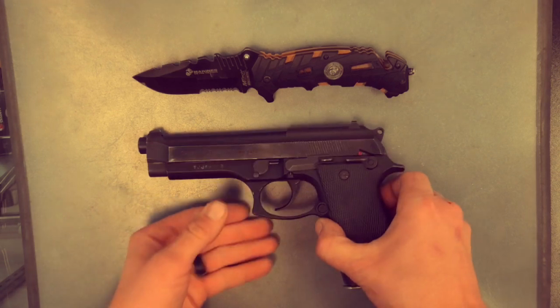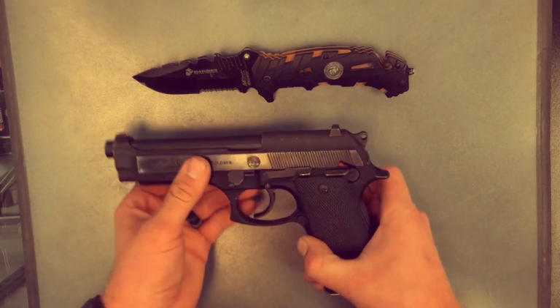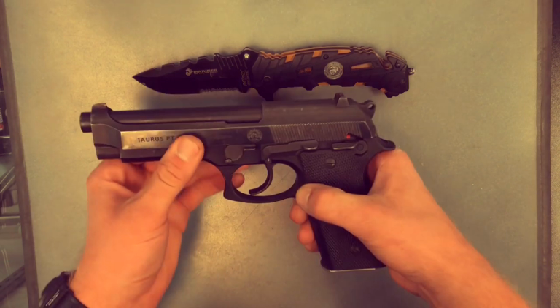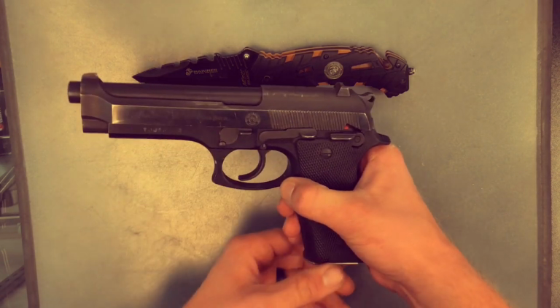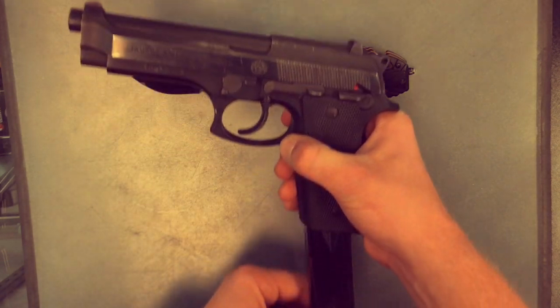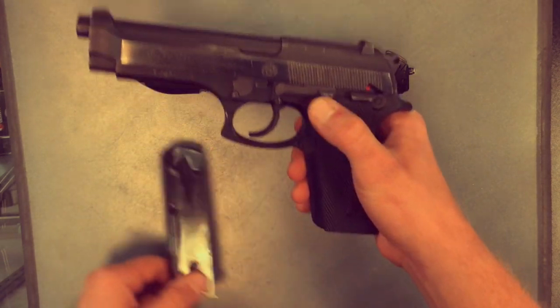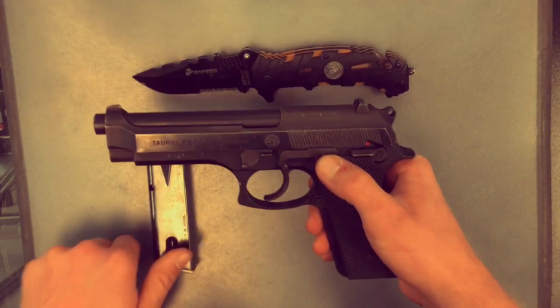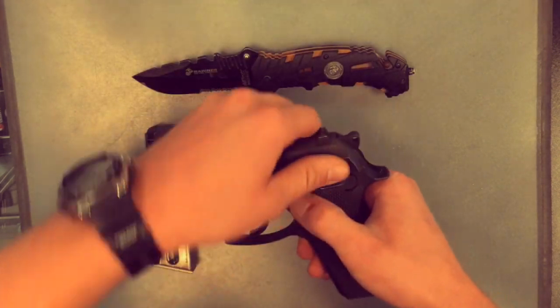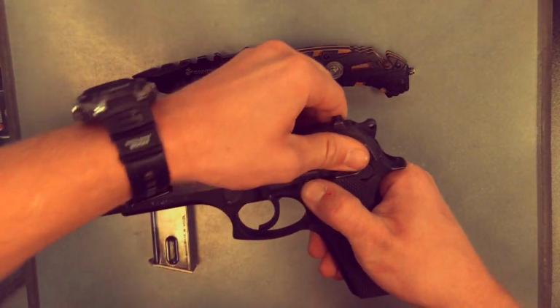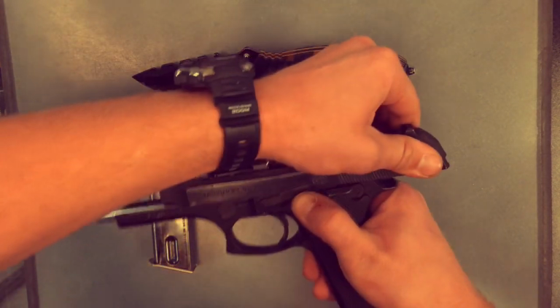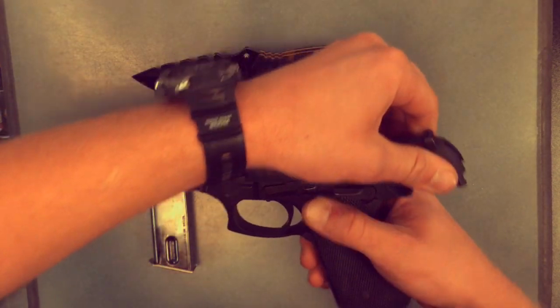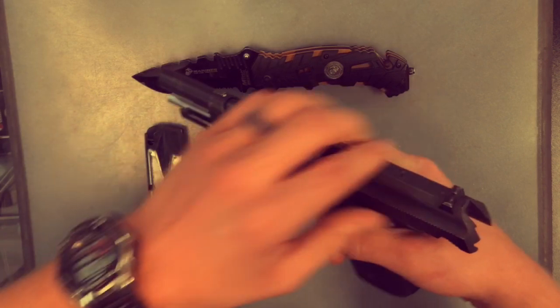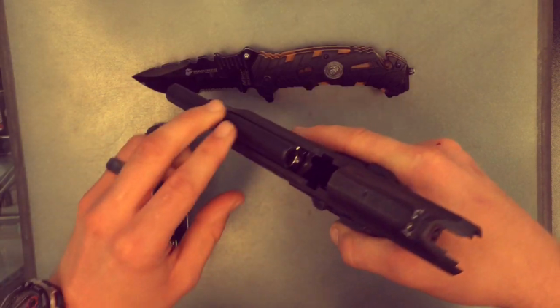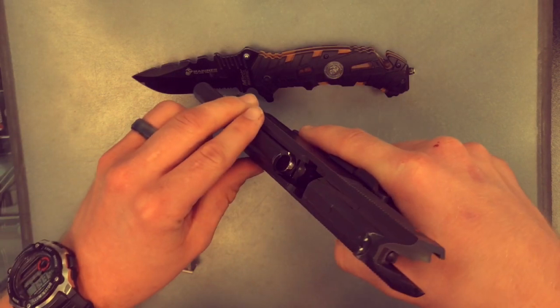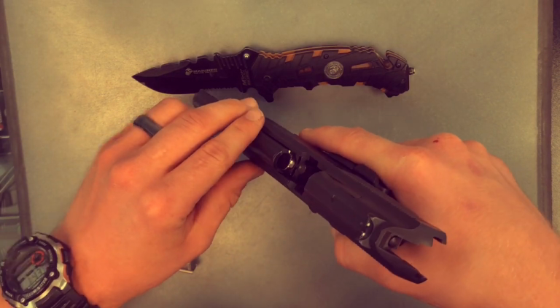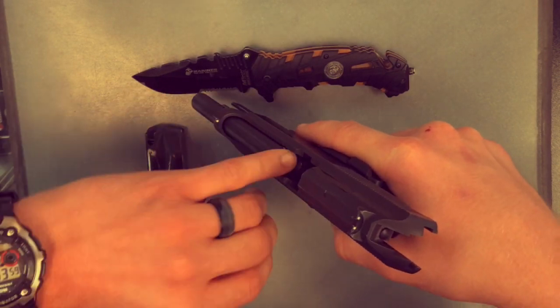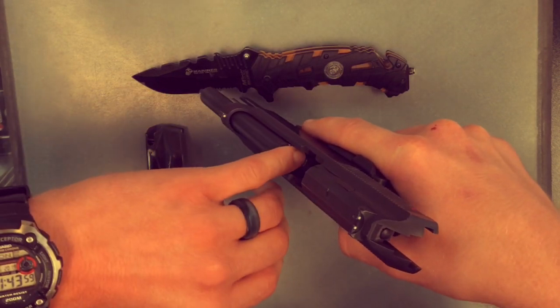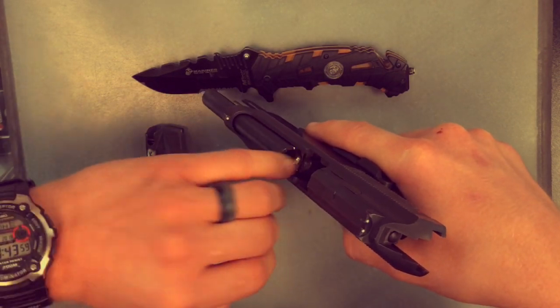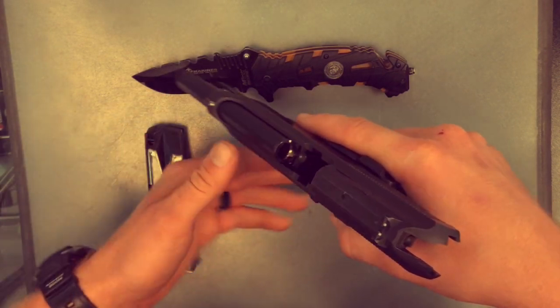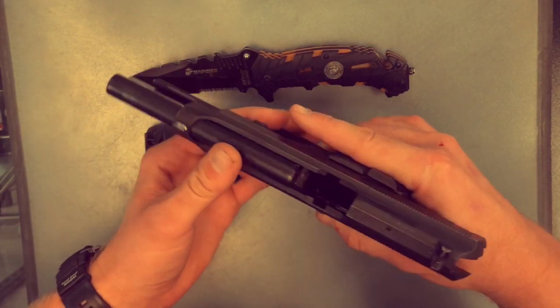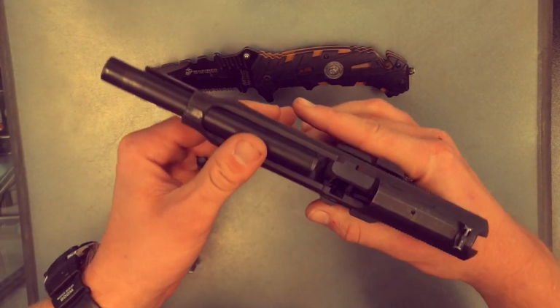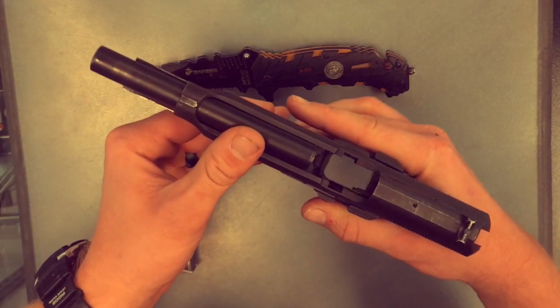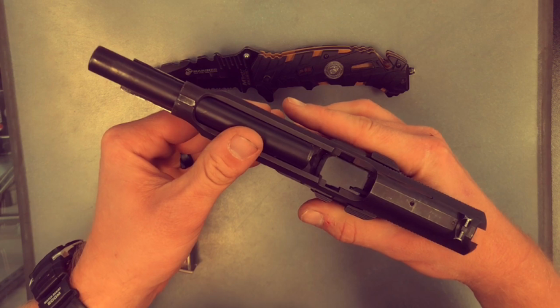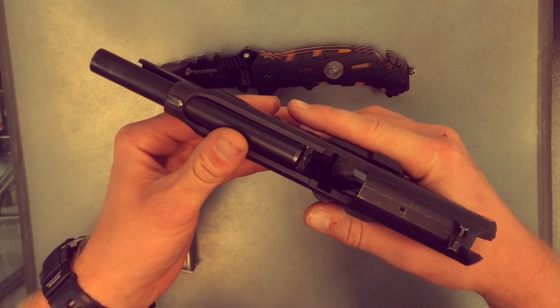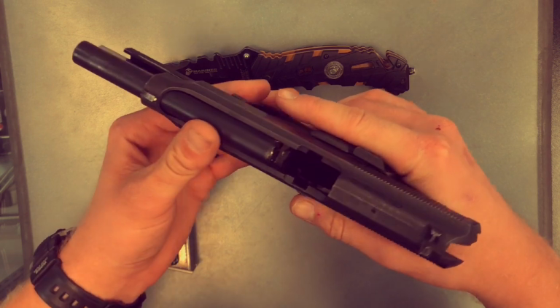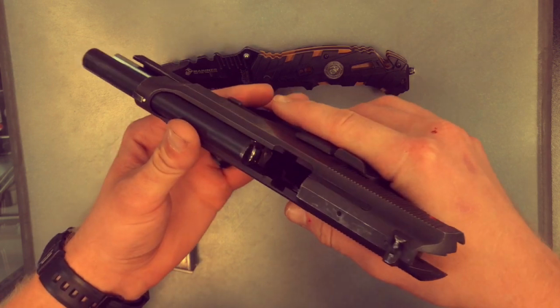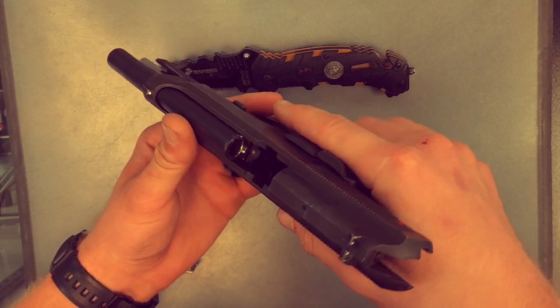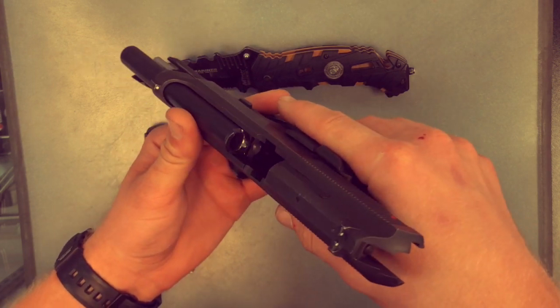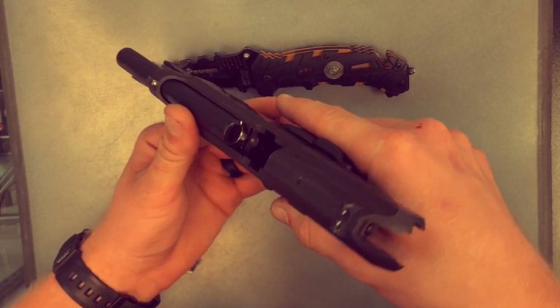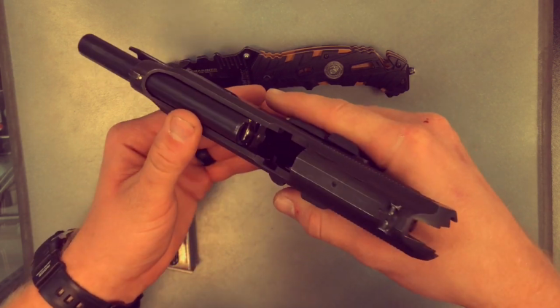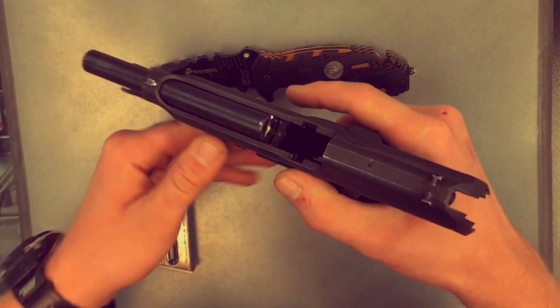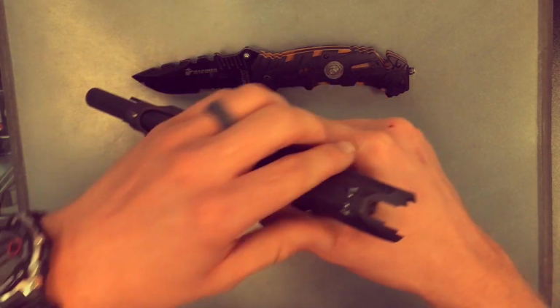First things first, we're going to drop the magazine, lock the slide to the rear, and both visually and physically inspect the chamber and the magazine port to make sure there's no round. It looks like we're safe and ready to rock and roll.